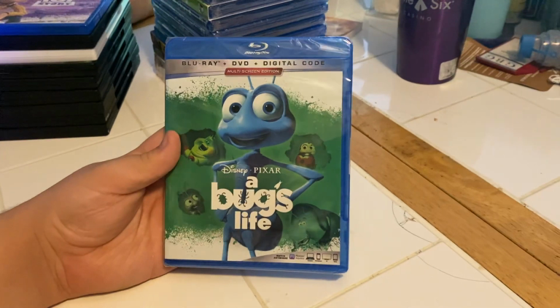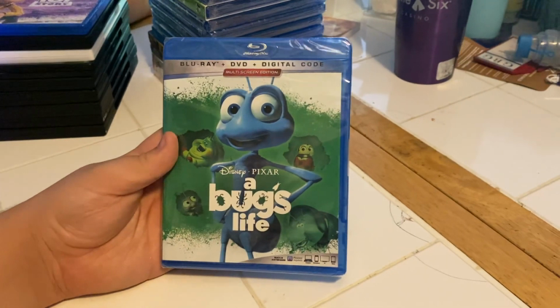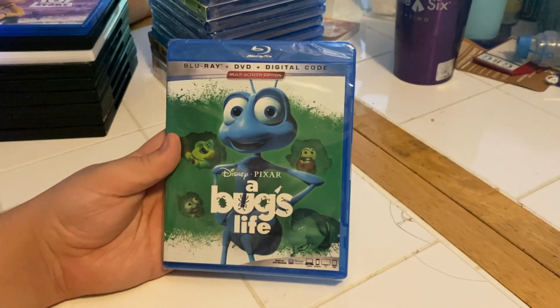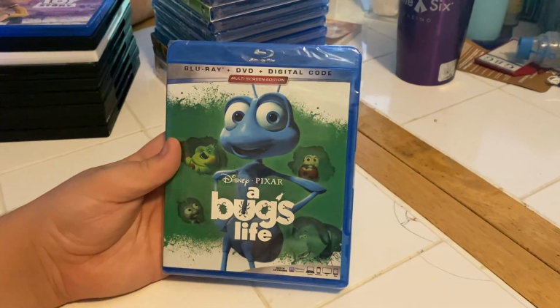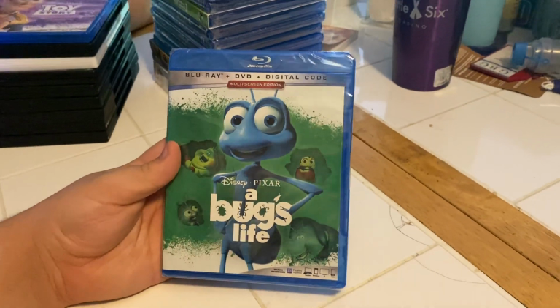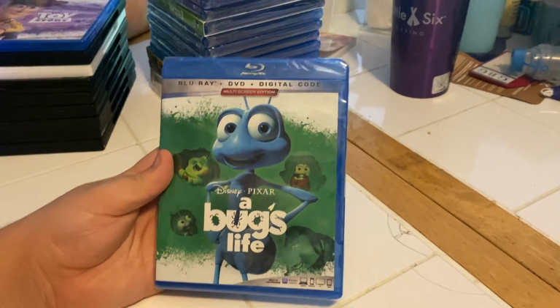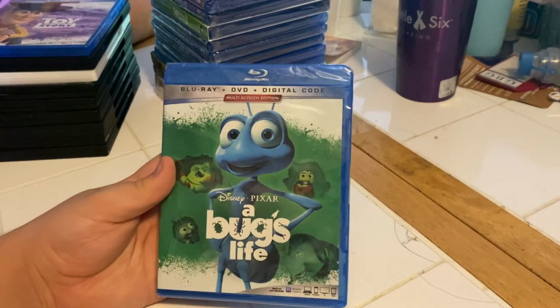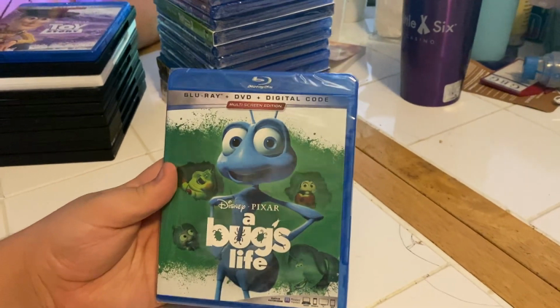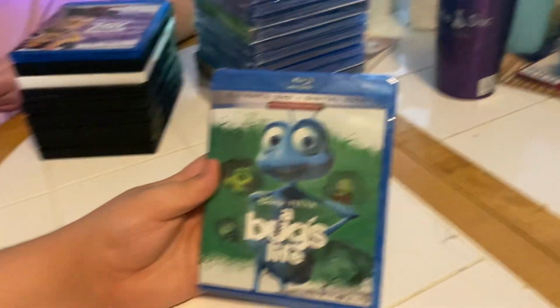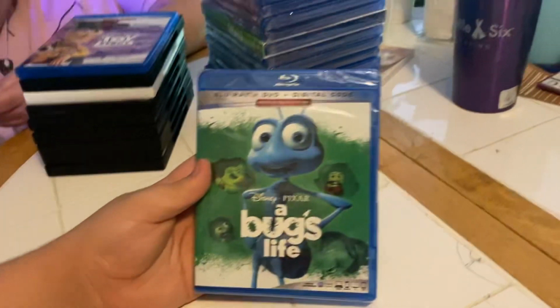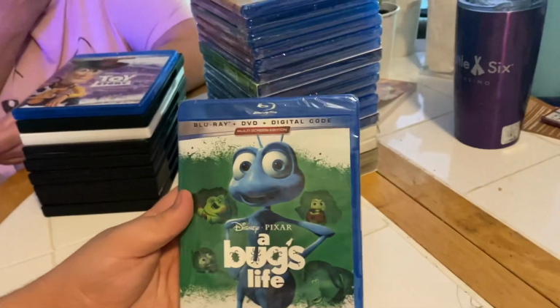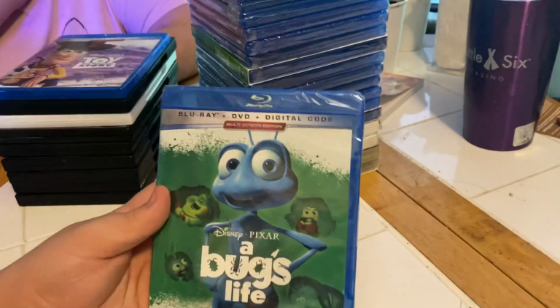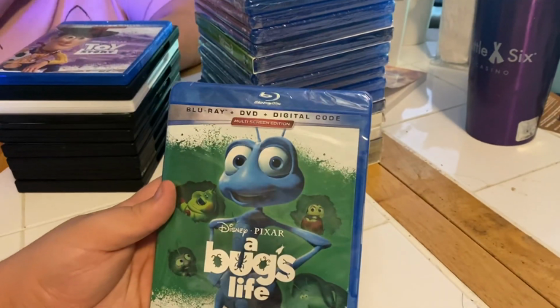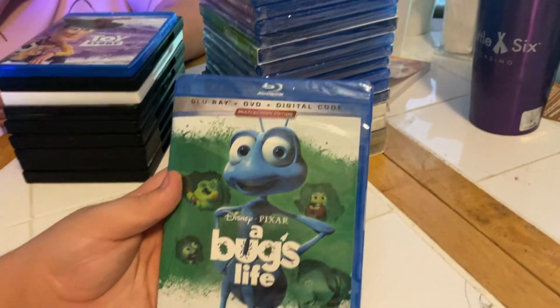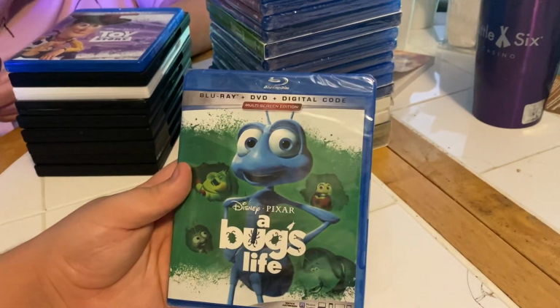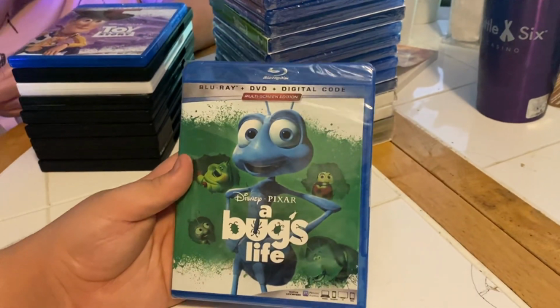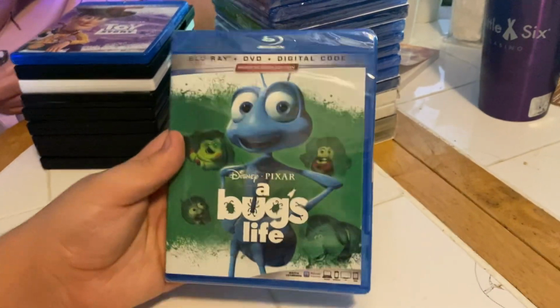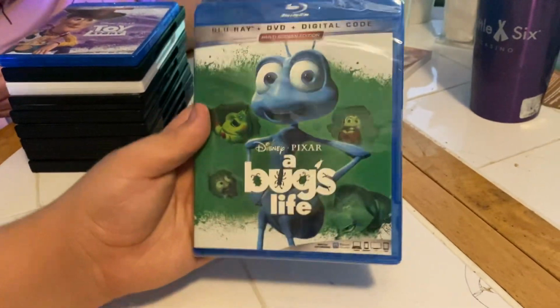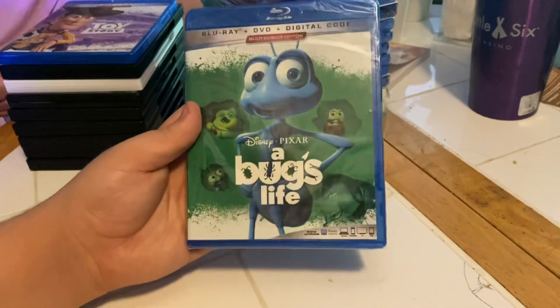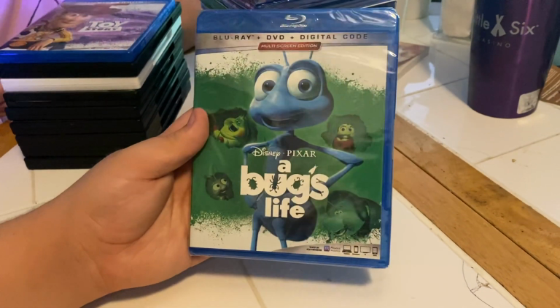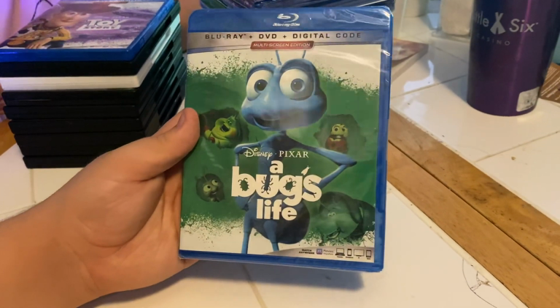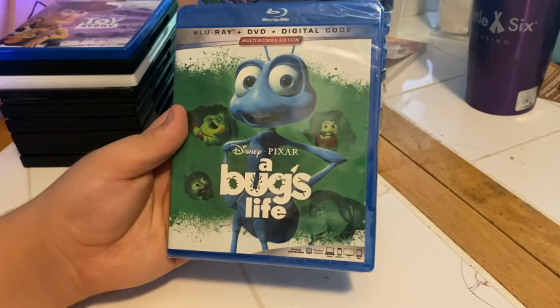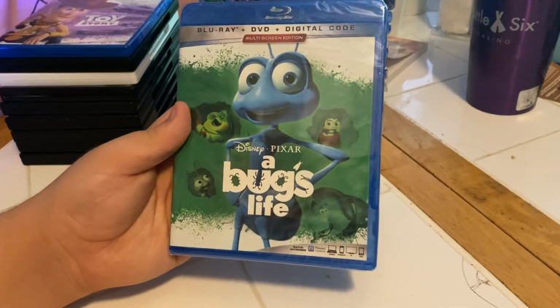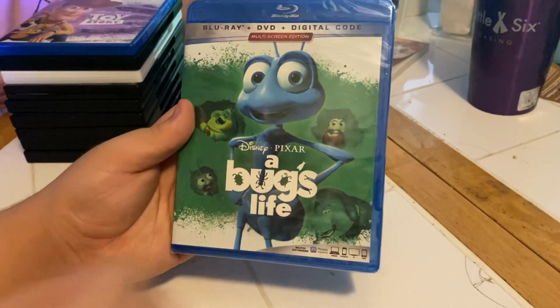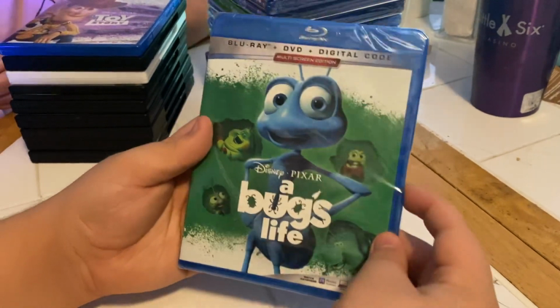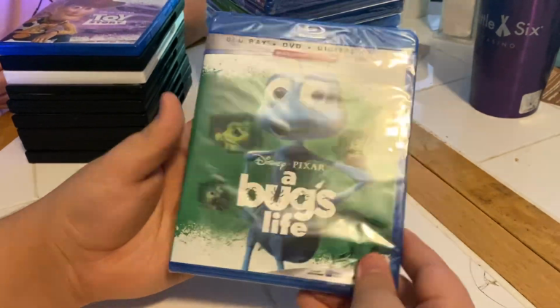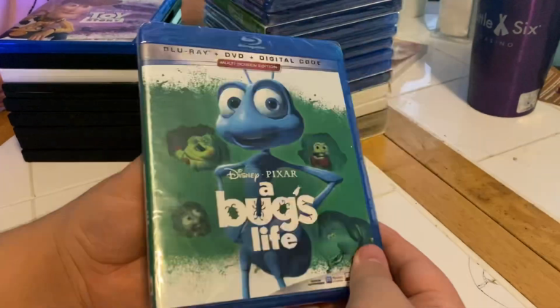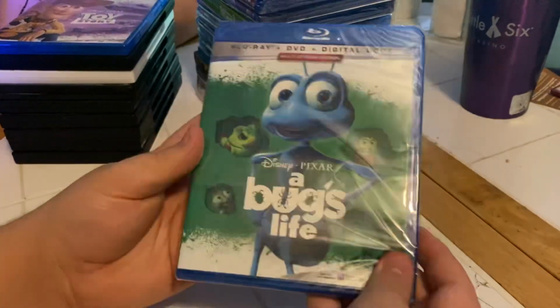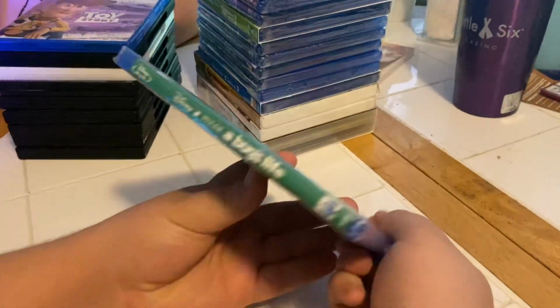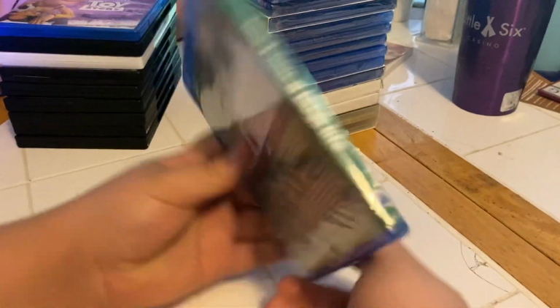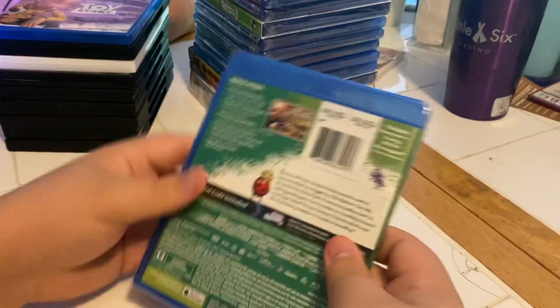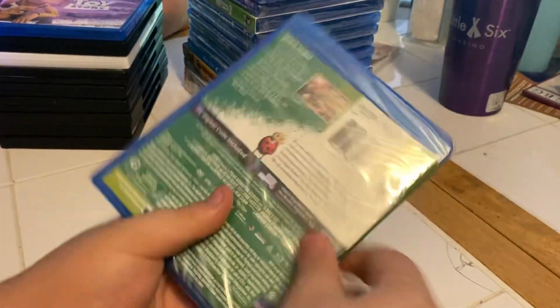Here we have it — a Blu-ray plus DVD plus digital code, and it's Disney Pixar's A Bug's Life. We have the front side and the back.